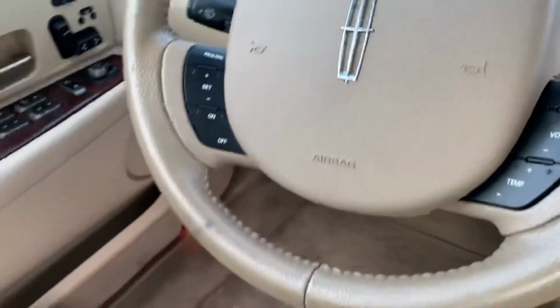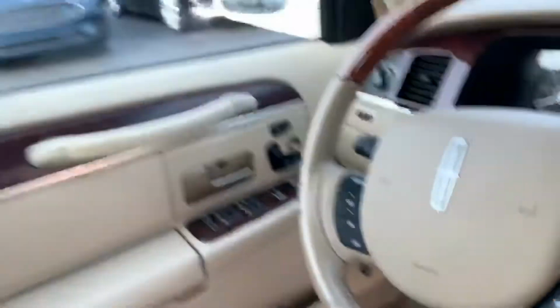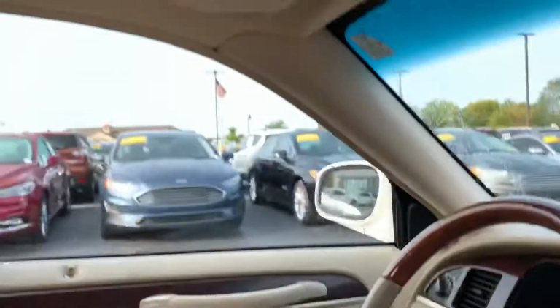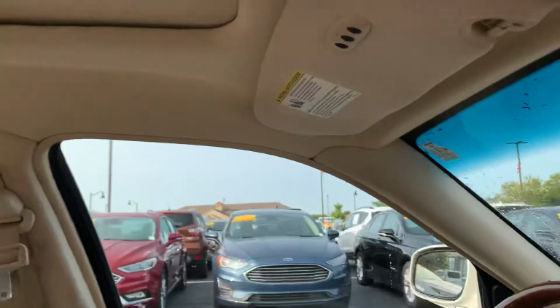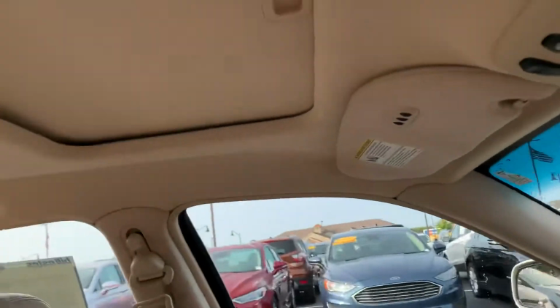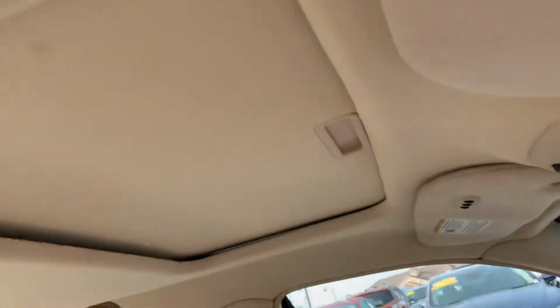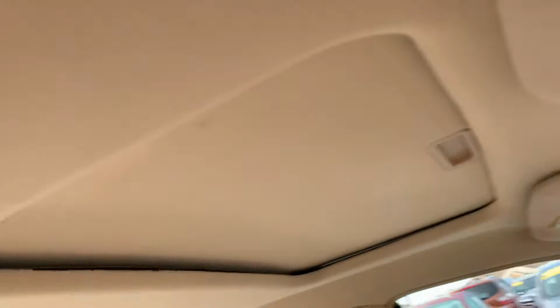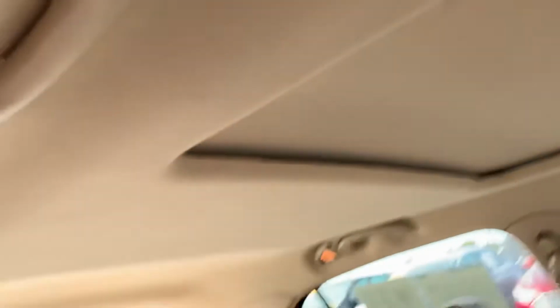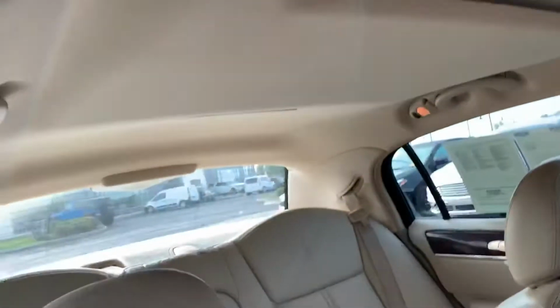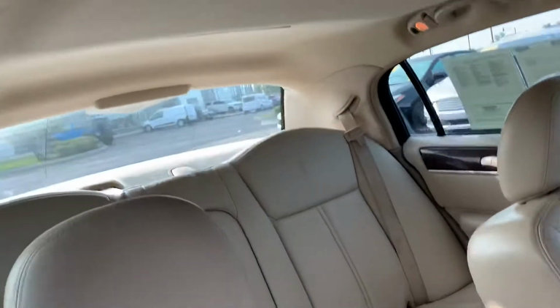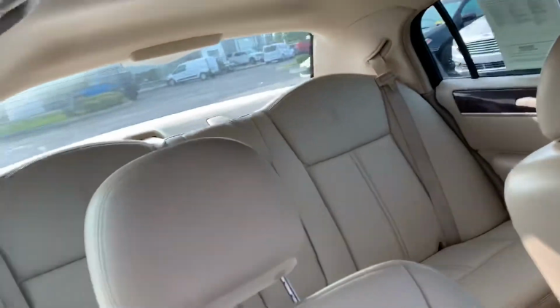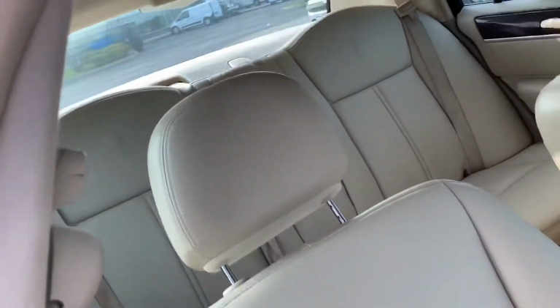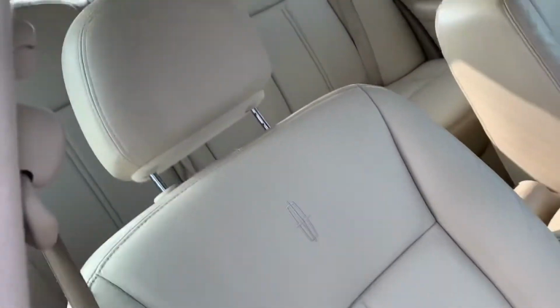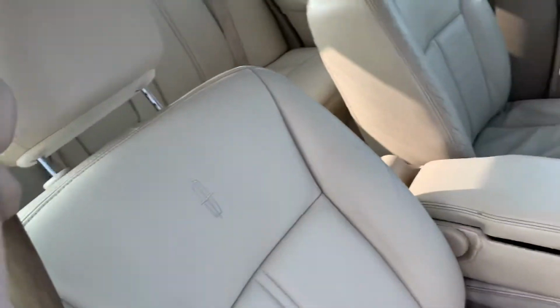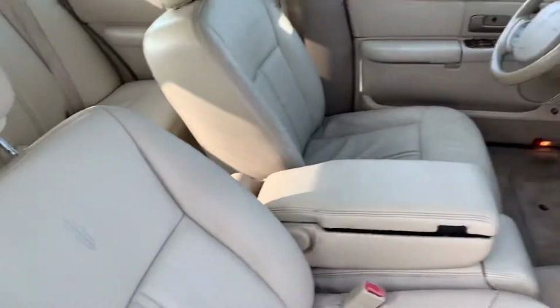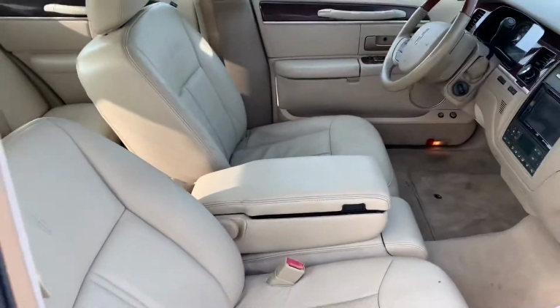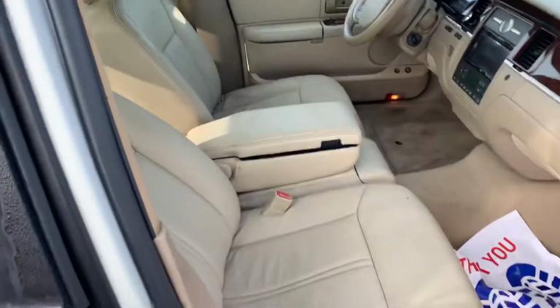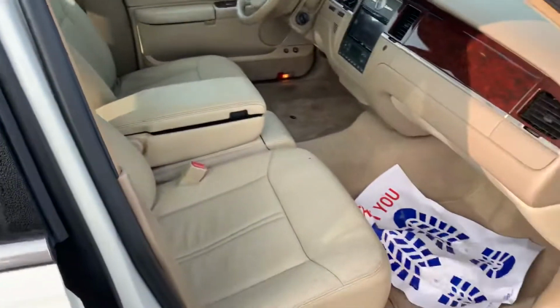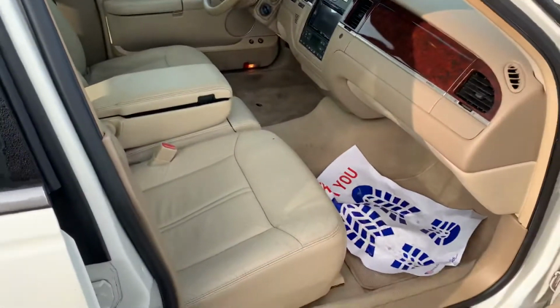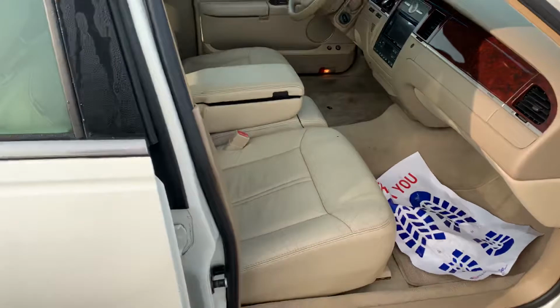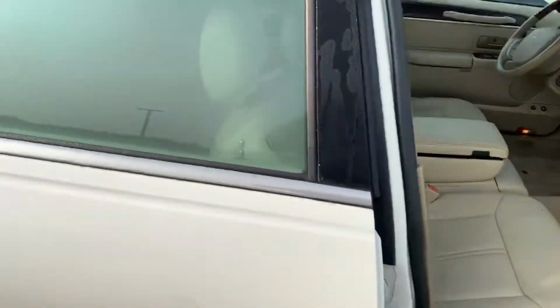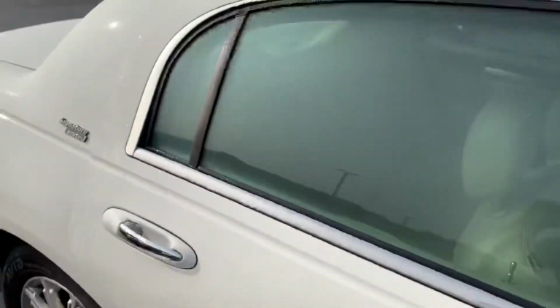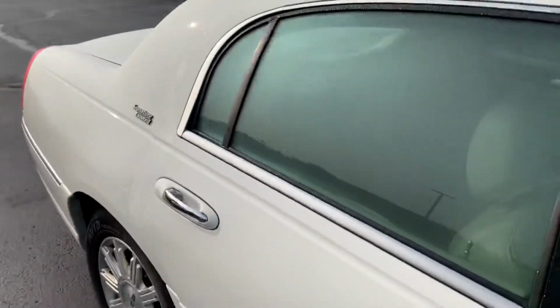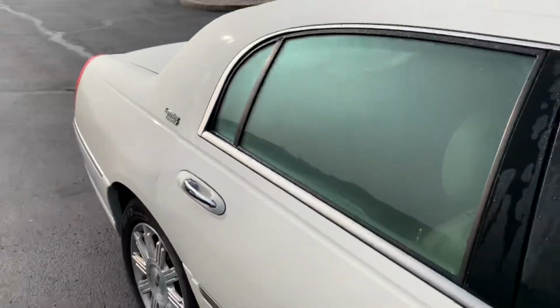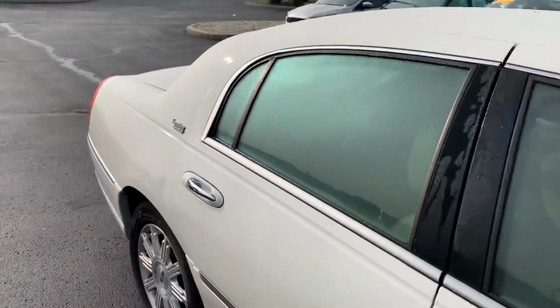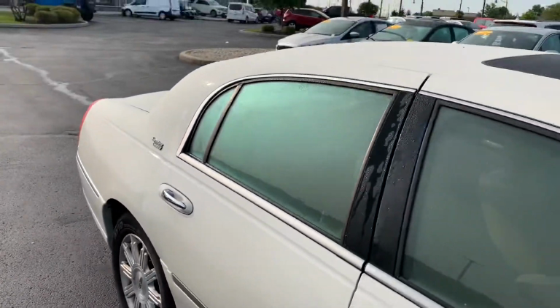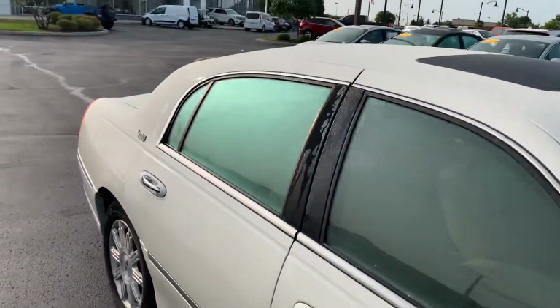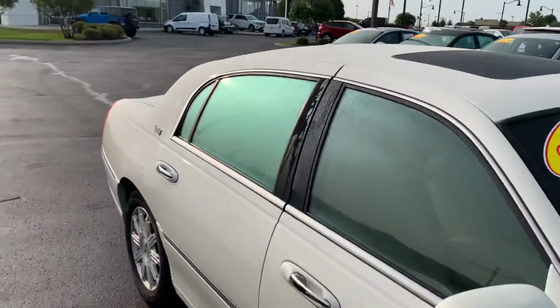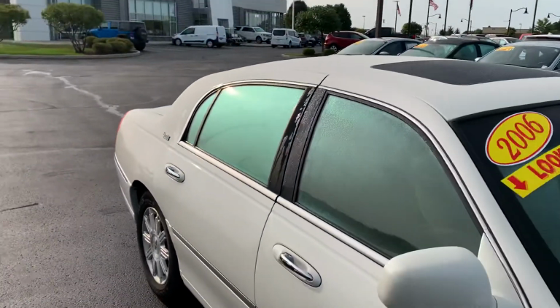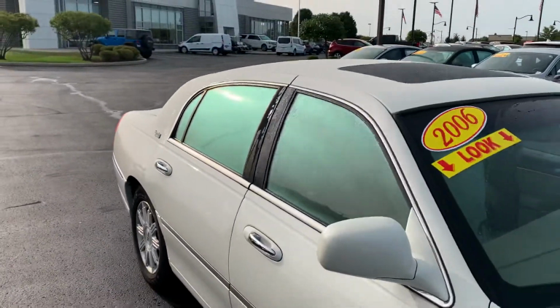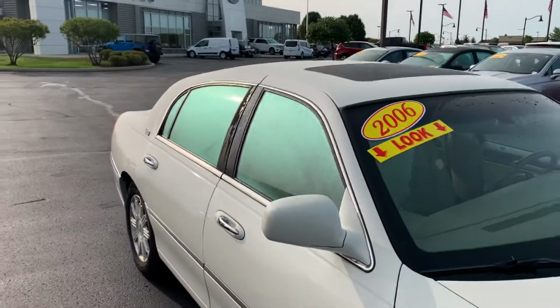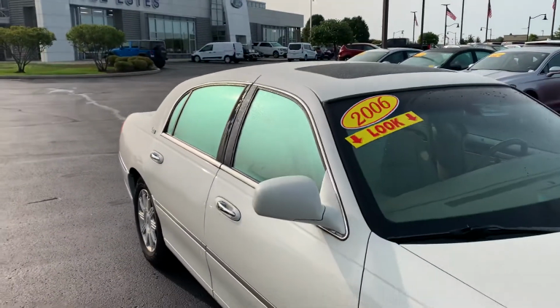All in all, nice vehicle. You do have a moonroof, so it's a loaded 06. Very, very nice. Would love to make you a great deal on it if it's something you're really looking for.